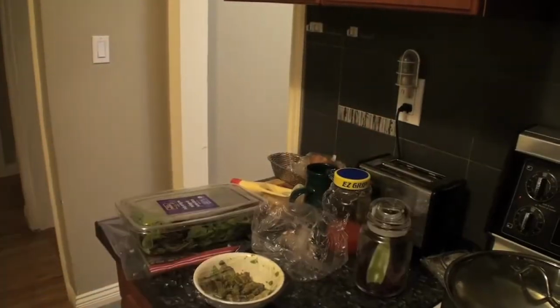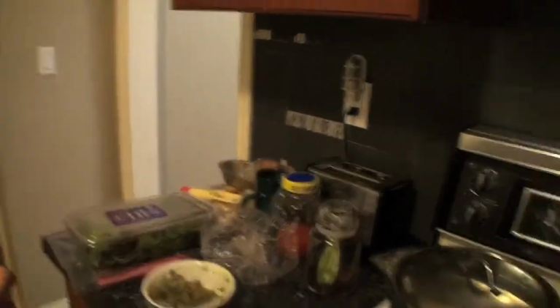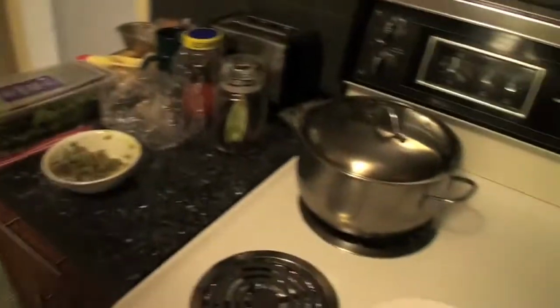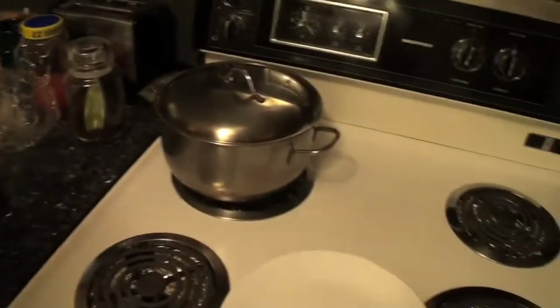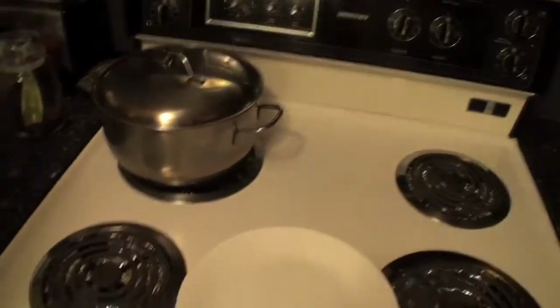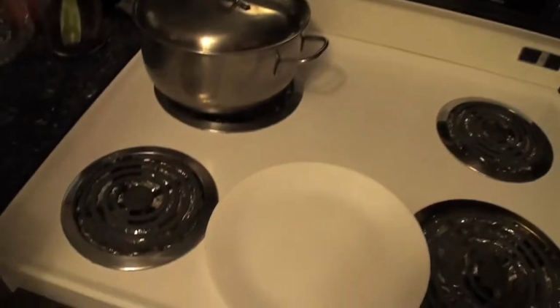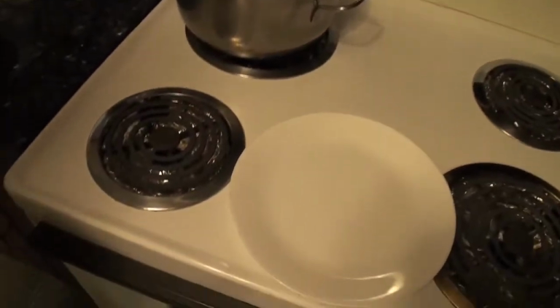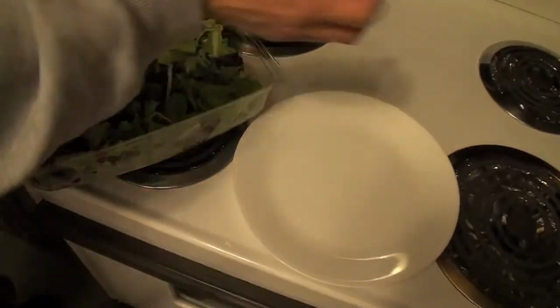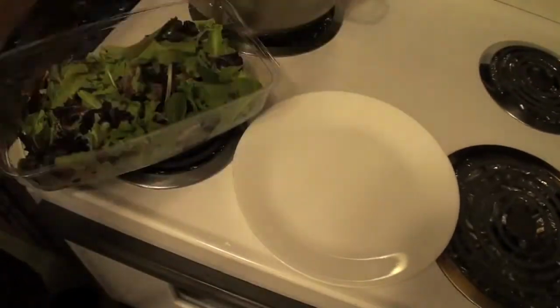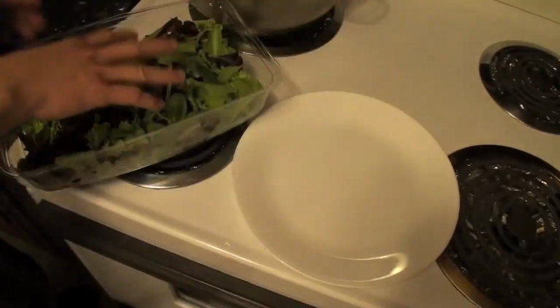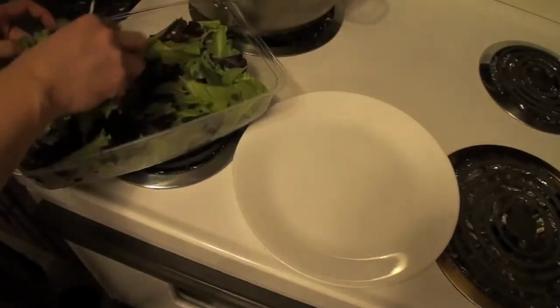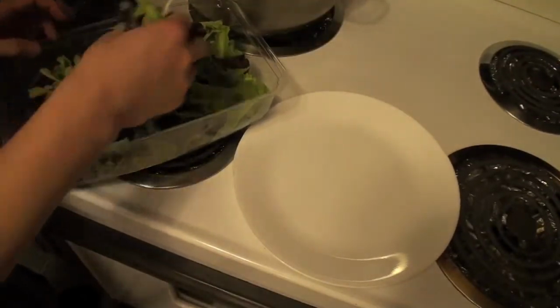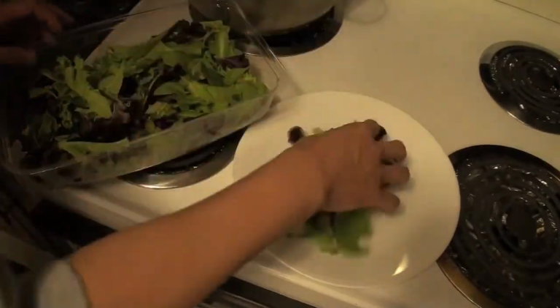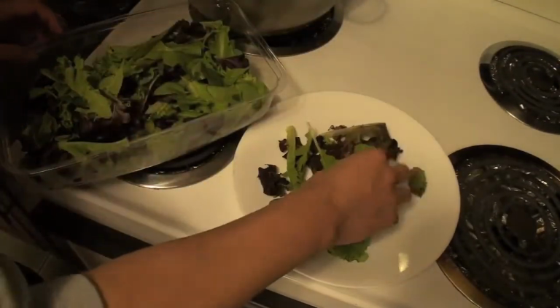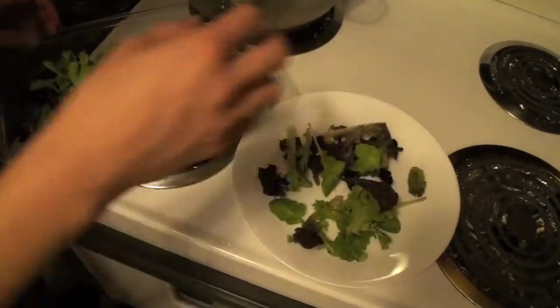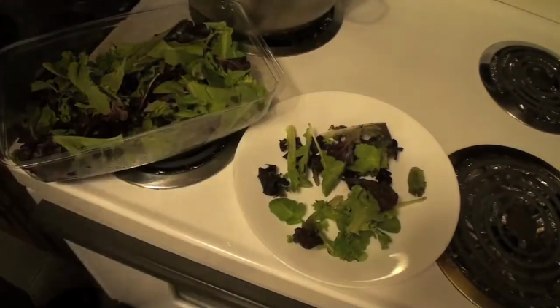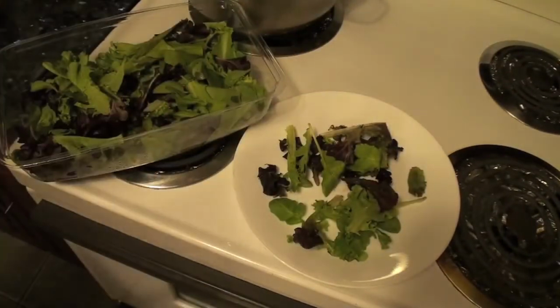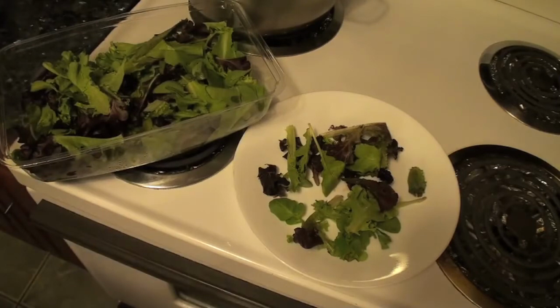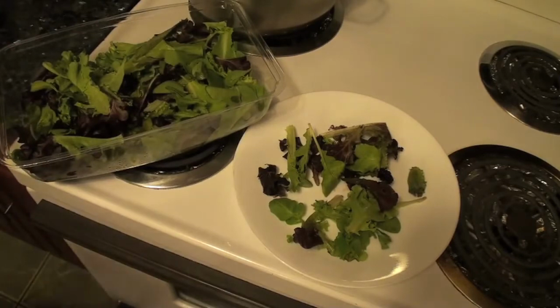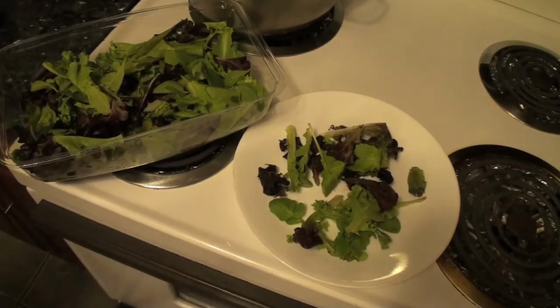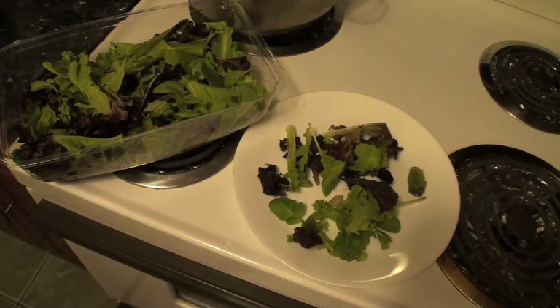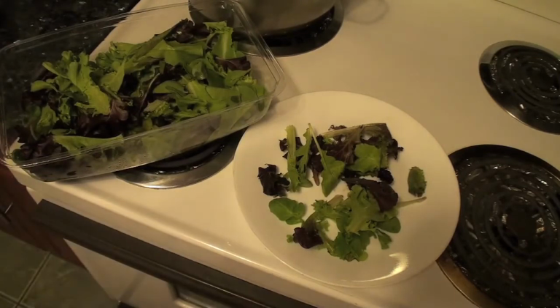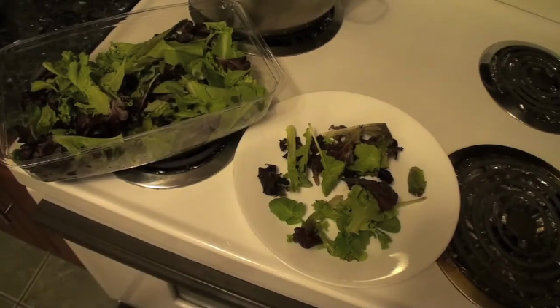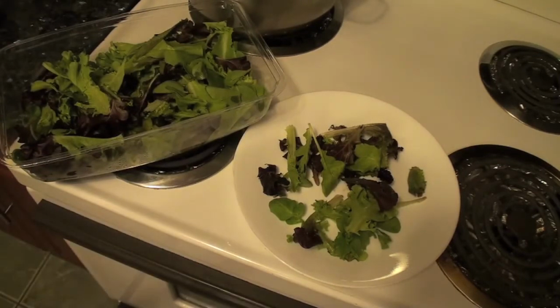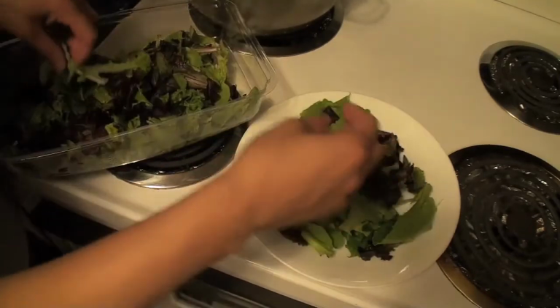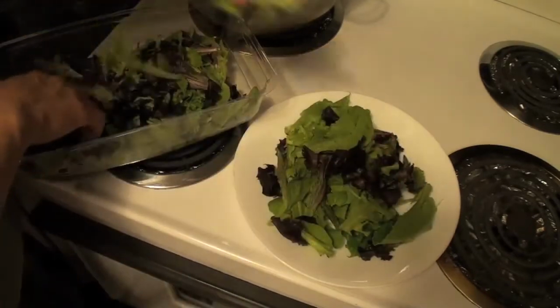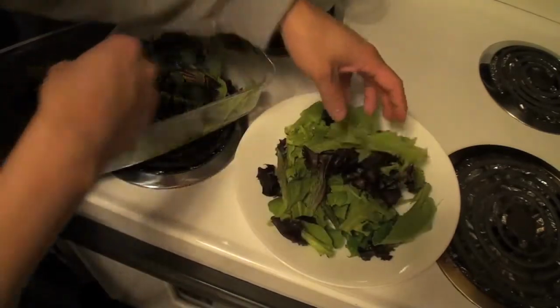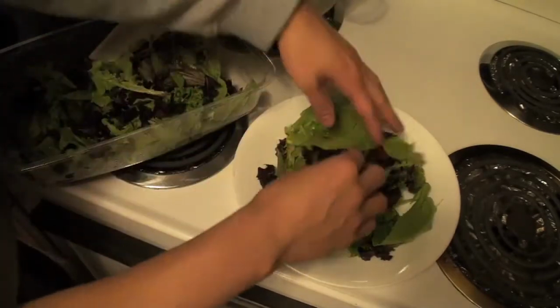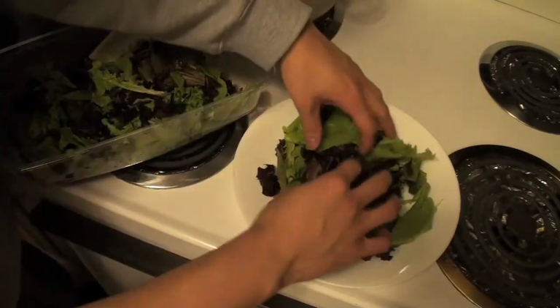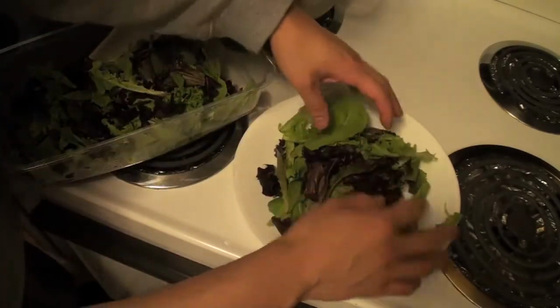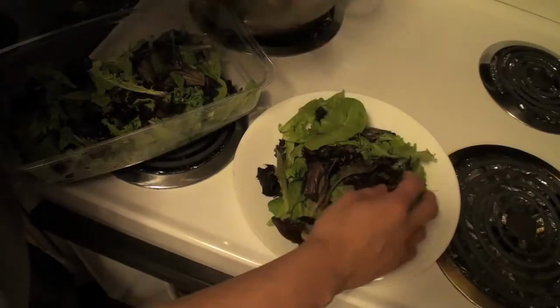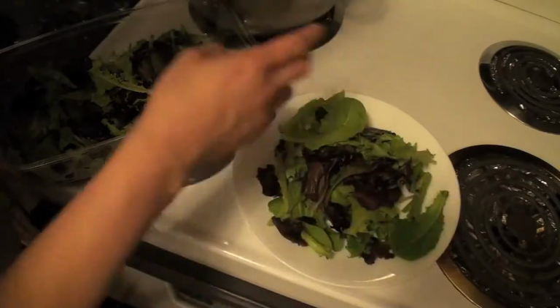First of all, wash your damn hands. This is why you have to wash your hands — see, it drops. Drops them on the floor. Here we go. I think that's good.